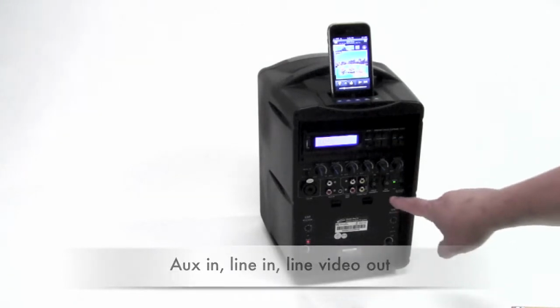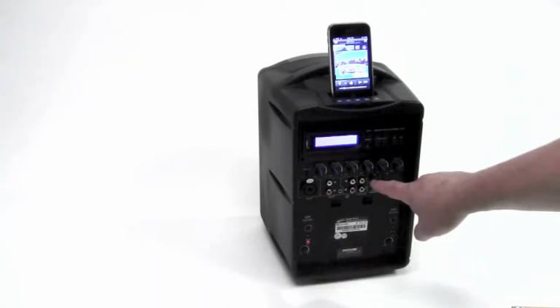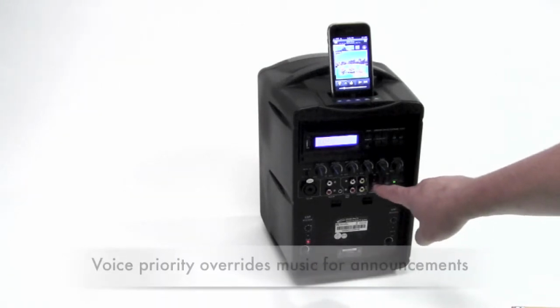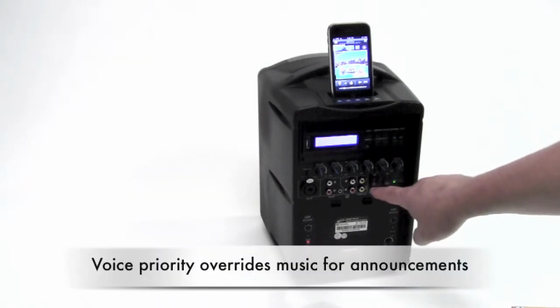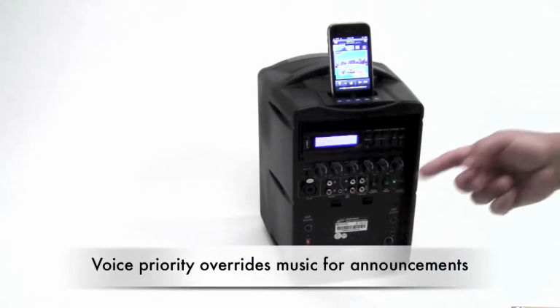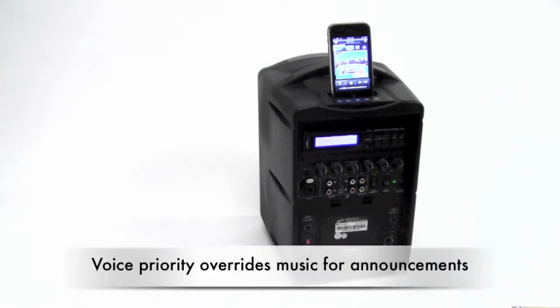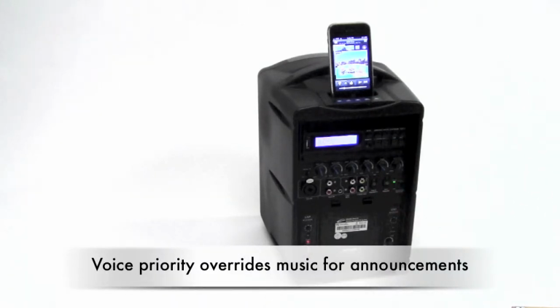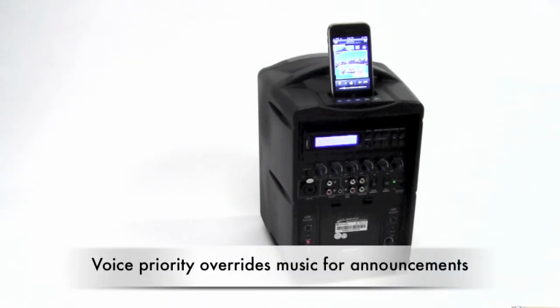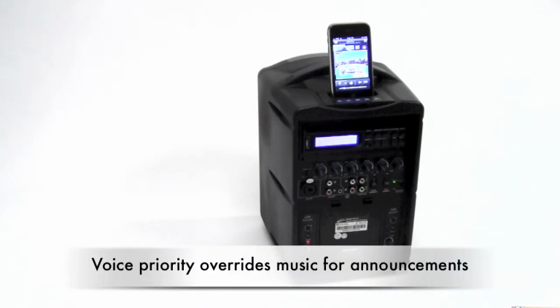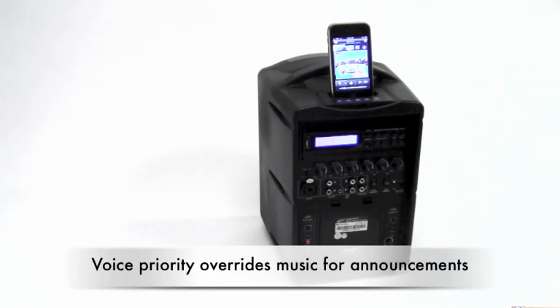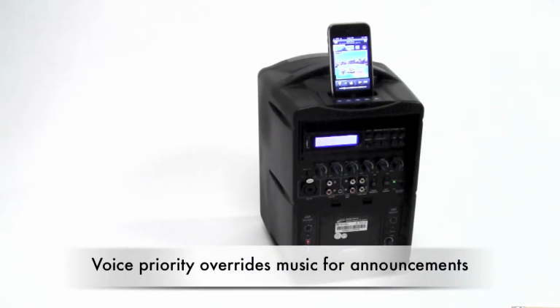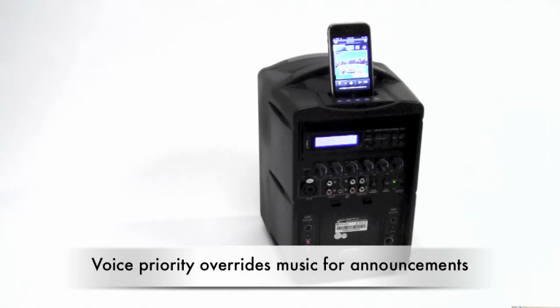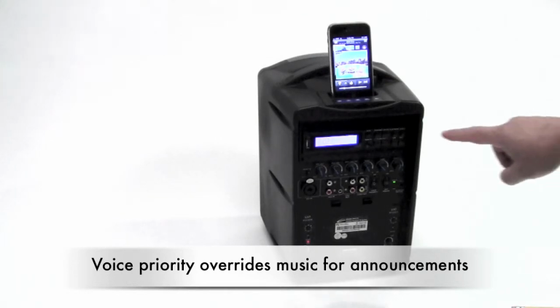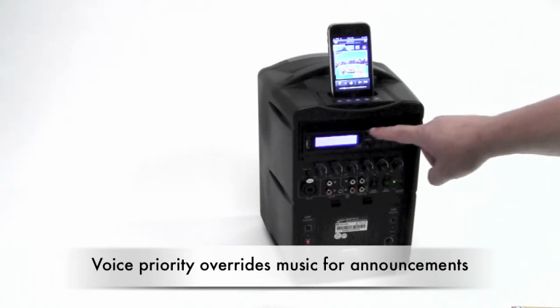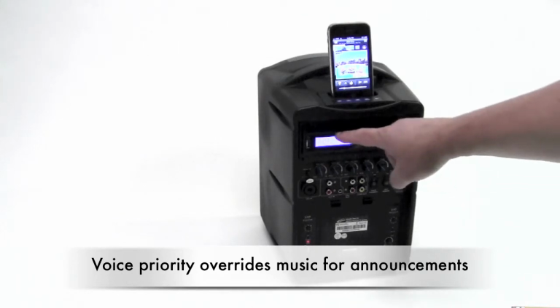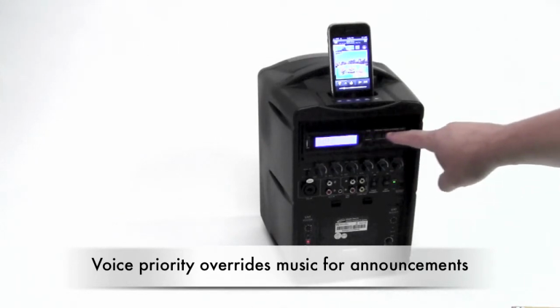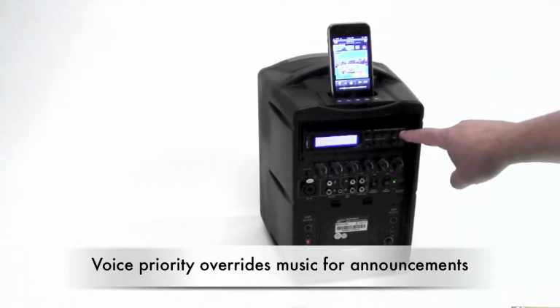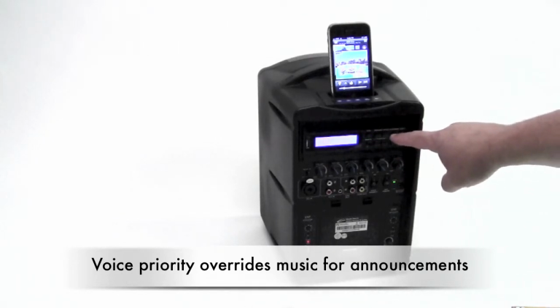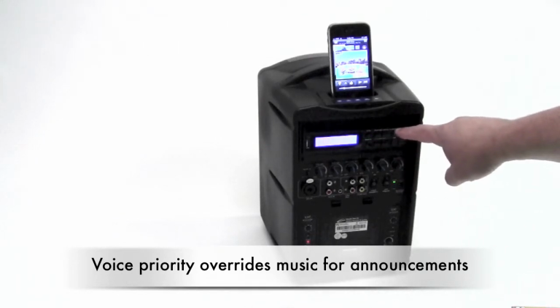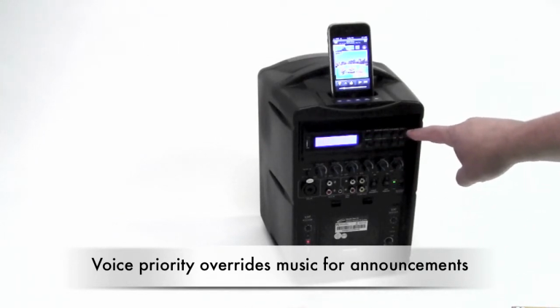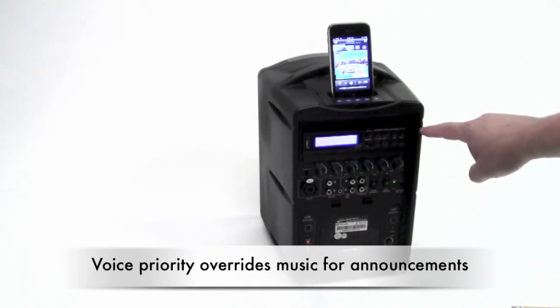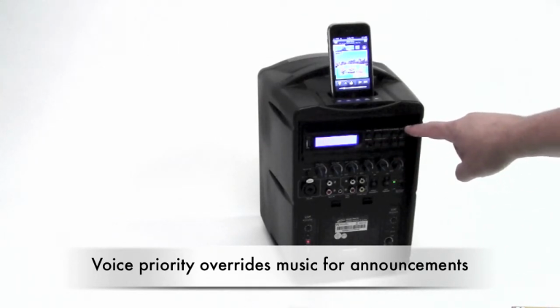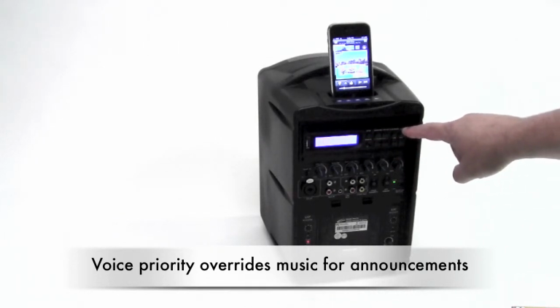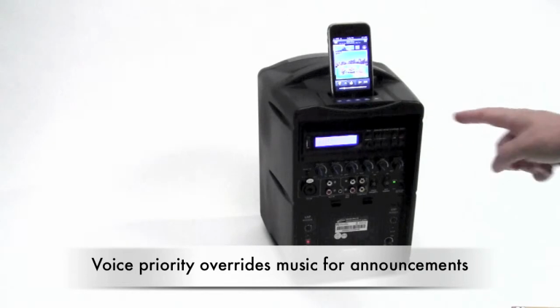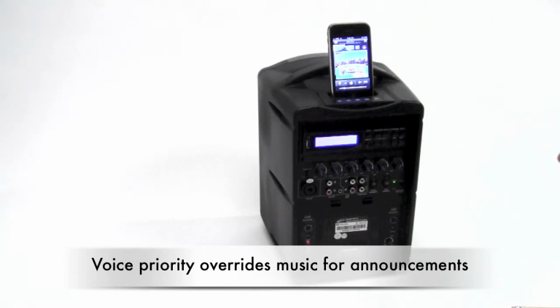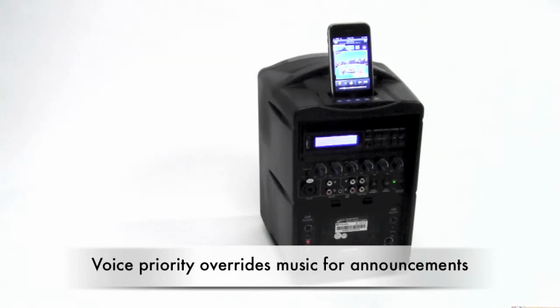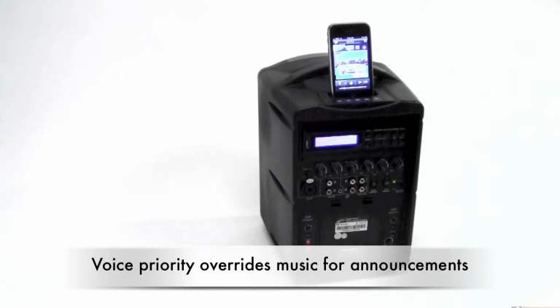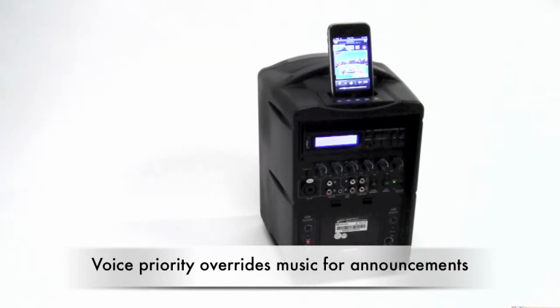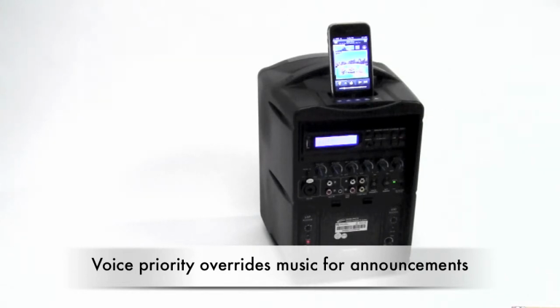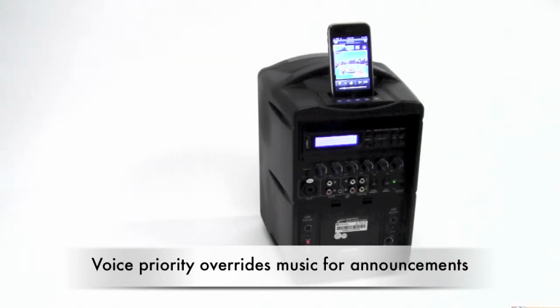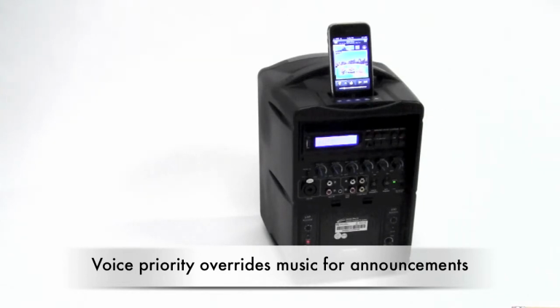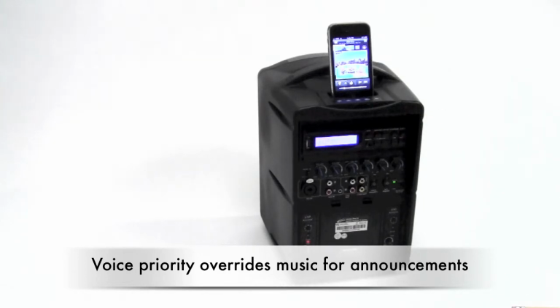There's a voice priority switch which acts like a ducking circuit, so when there's music being played from the DVD or CD player, the voice priority will override it when announcements are being made.